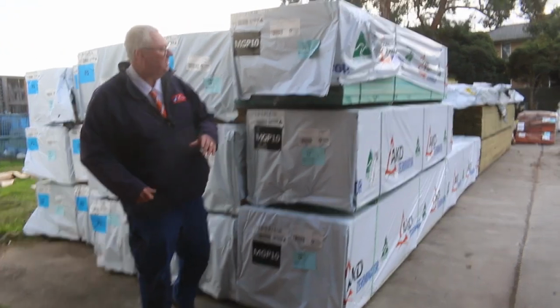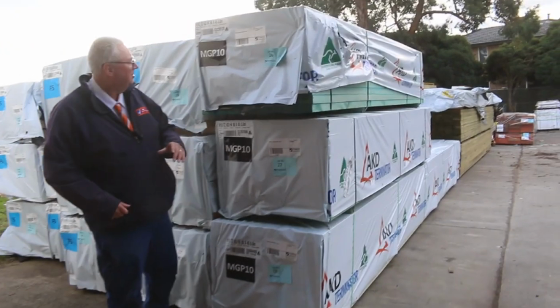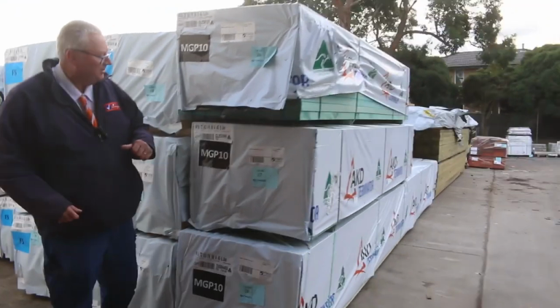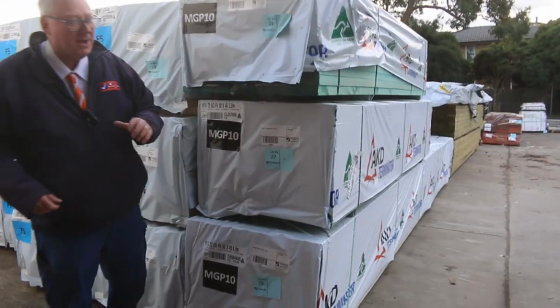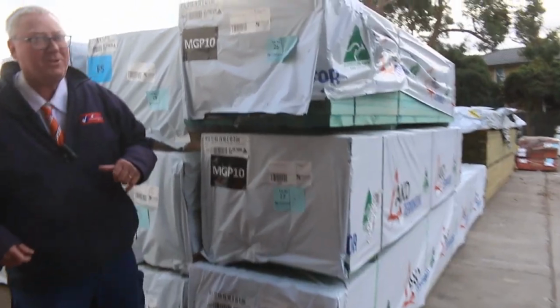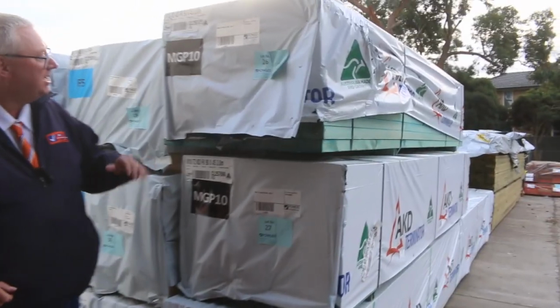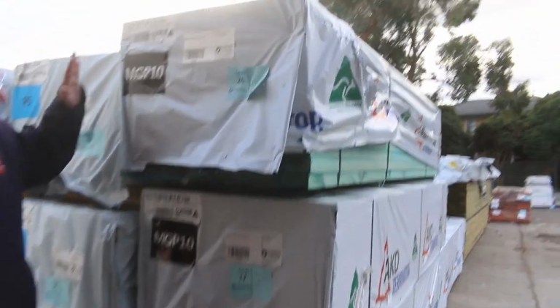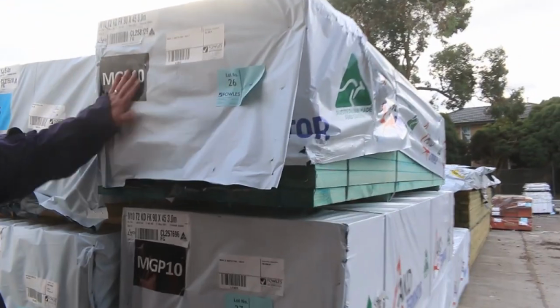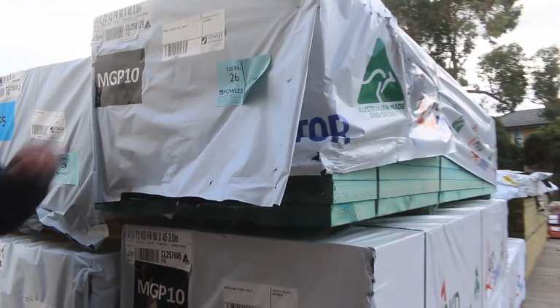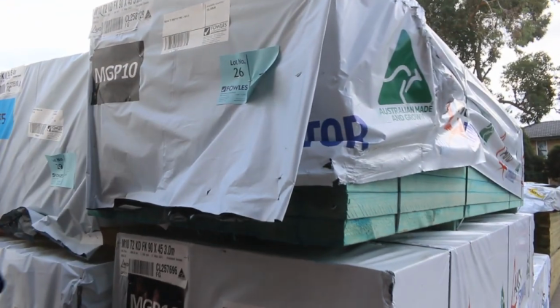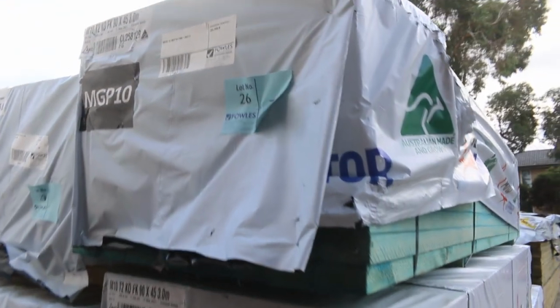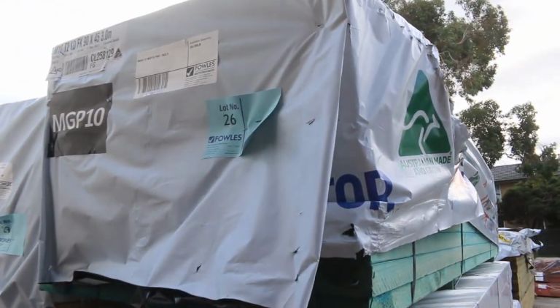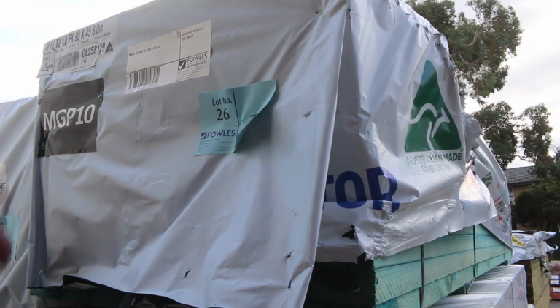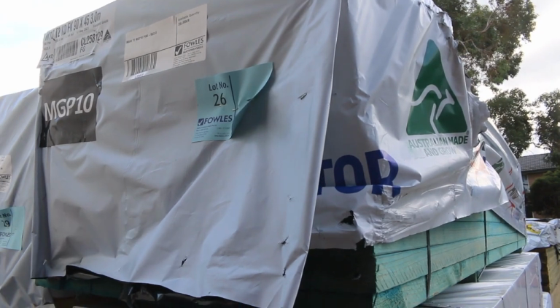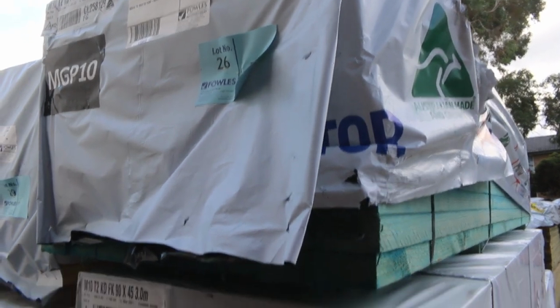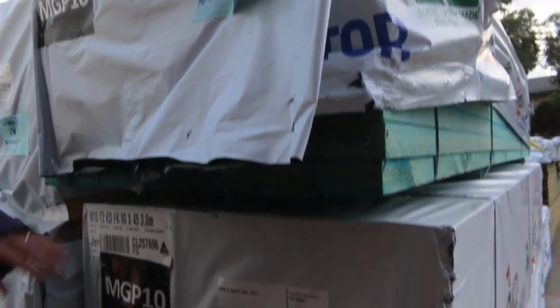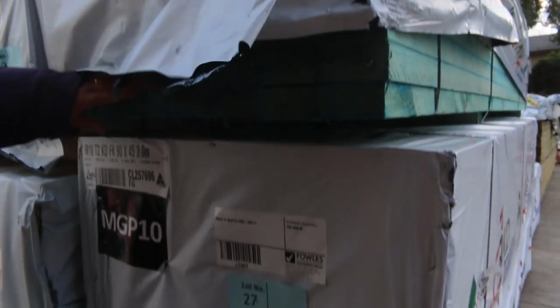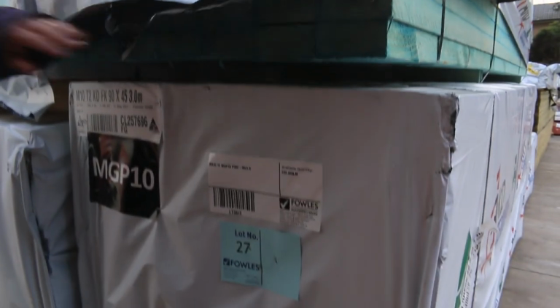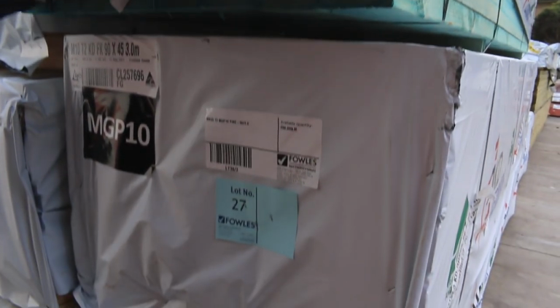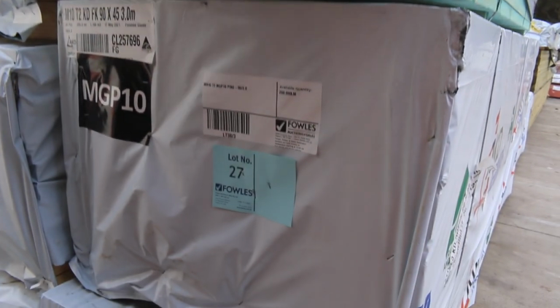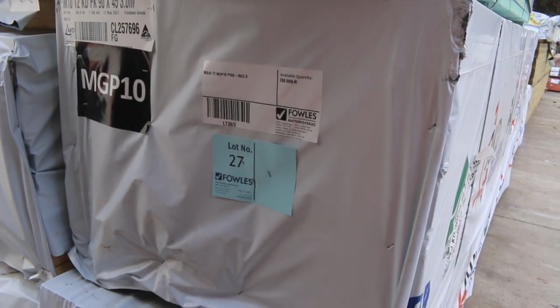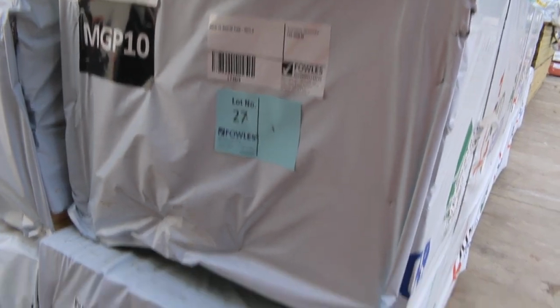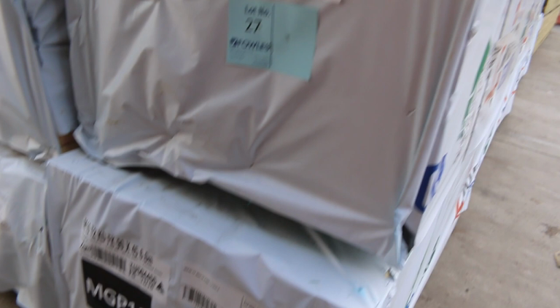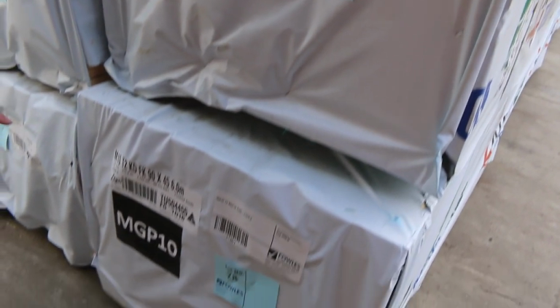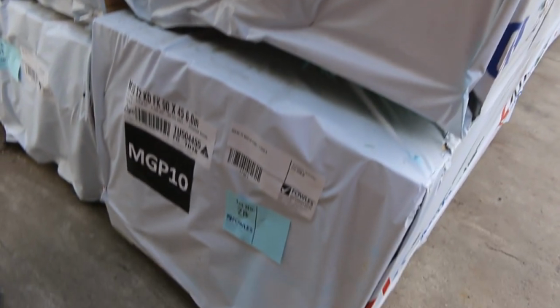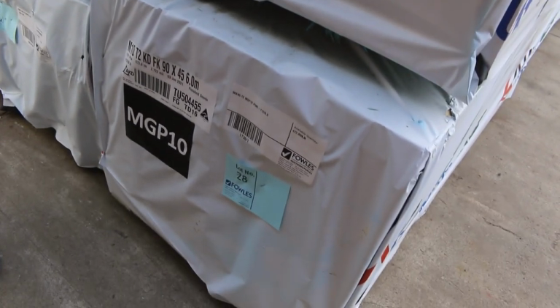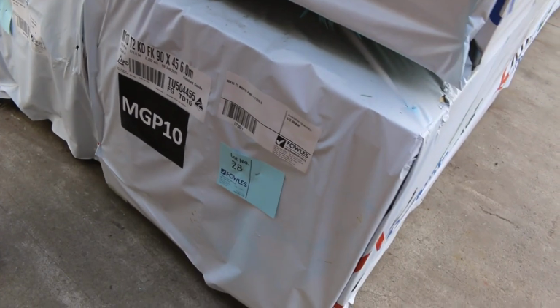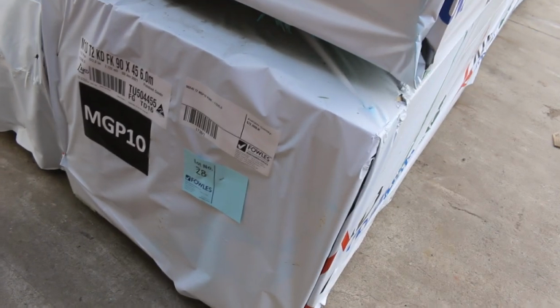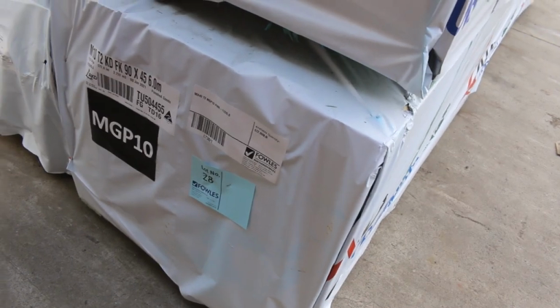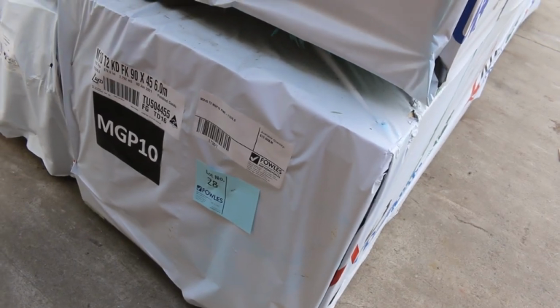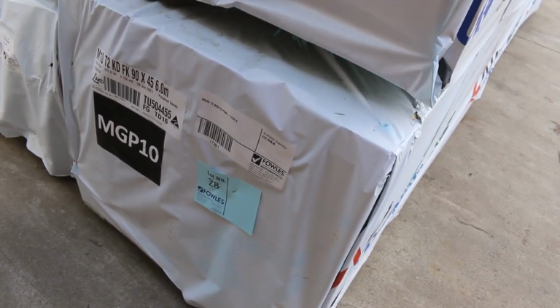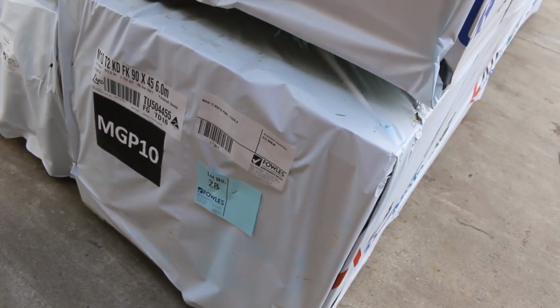We have a little bit of framing planning this week. We have some MGP10 here, 90x45, a couple of packs of 3.0s, also termite treated as well. How good is that? And there's a pack of 6 metres there as well in the MGP10.